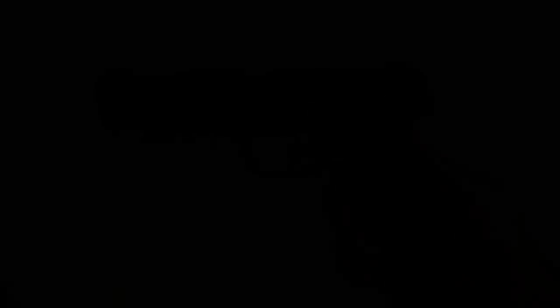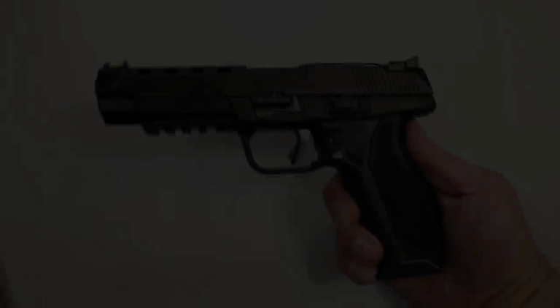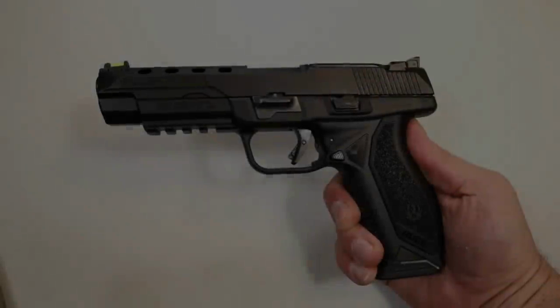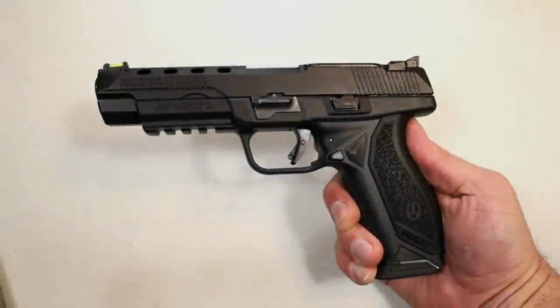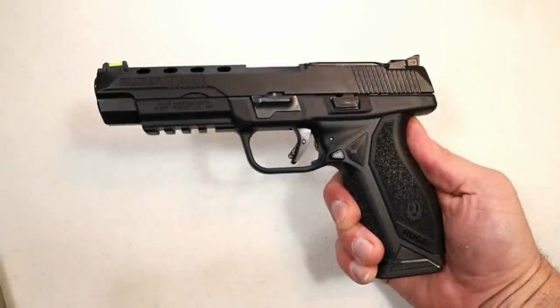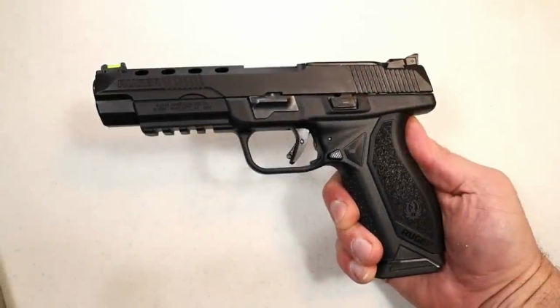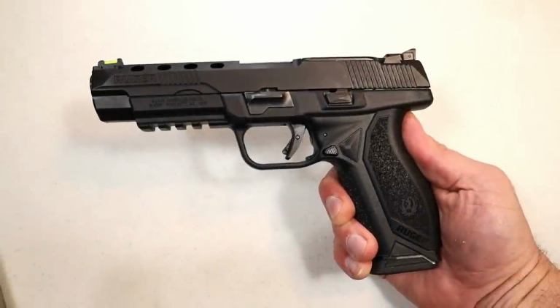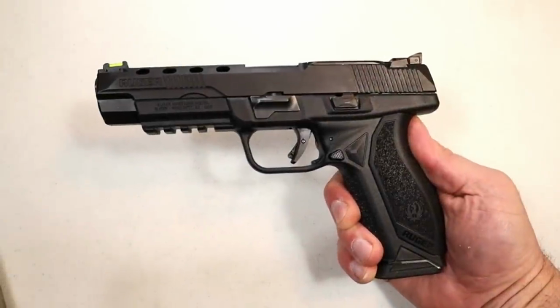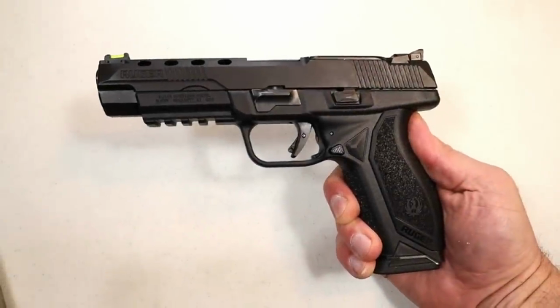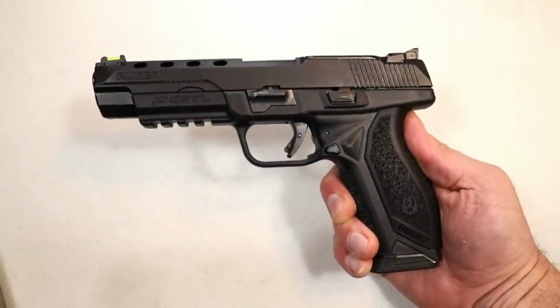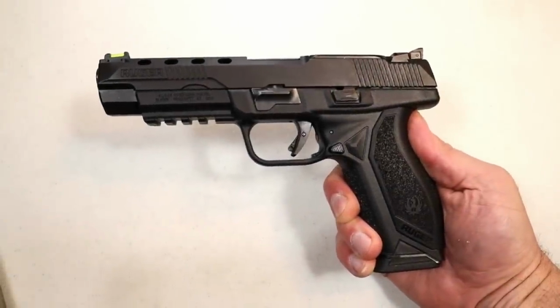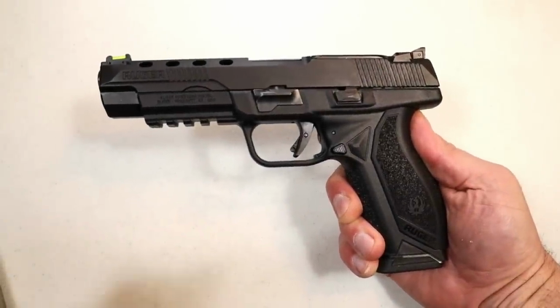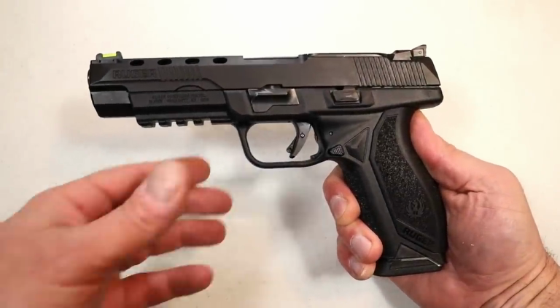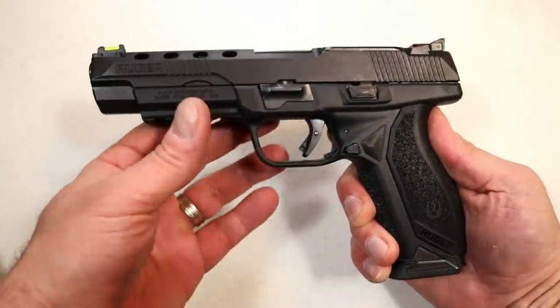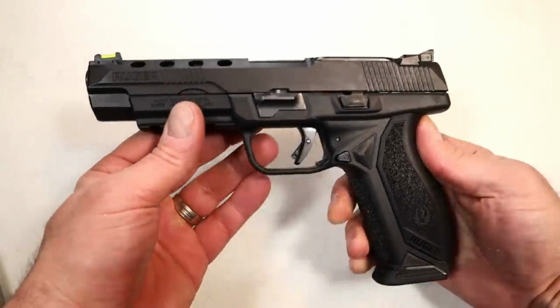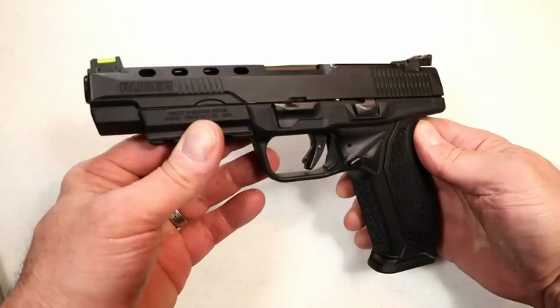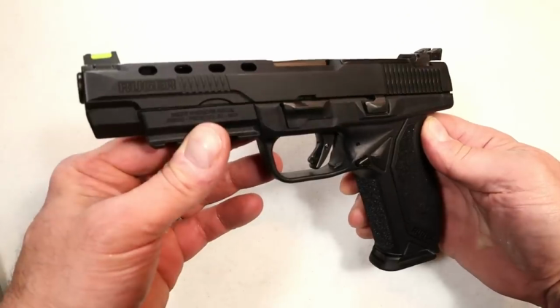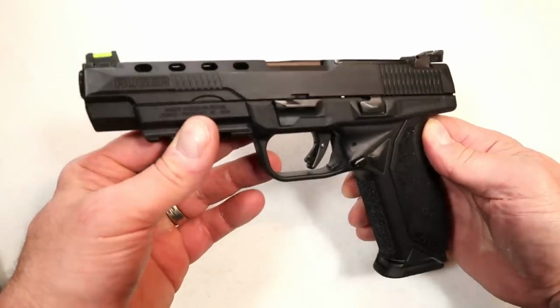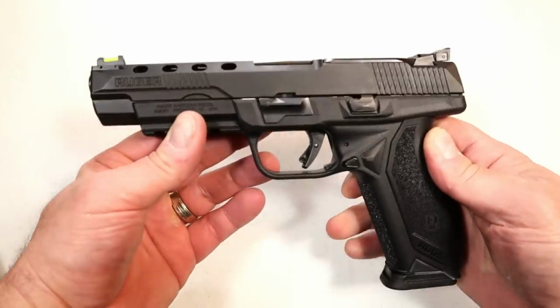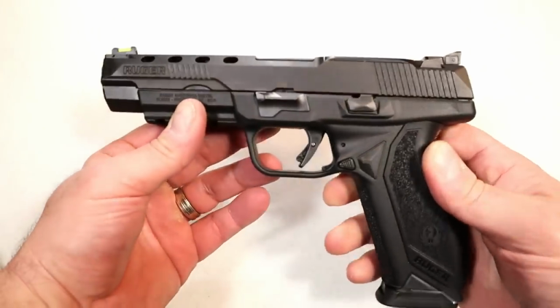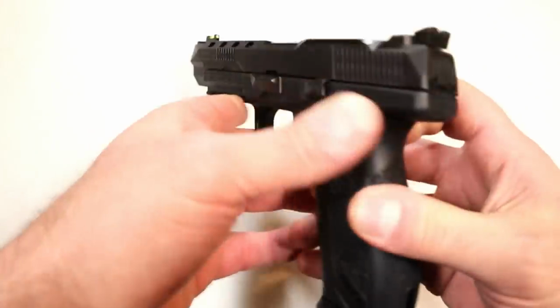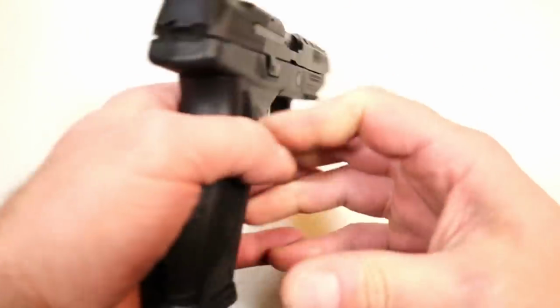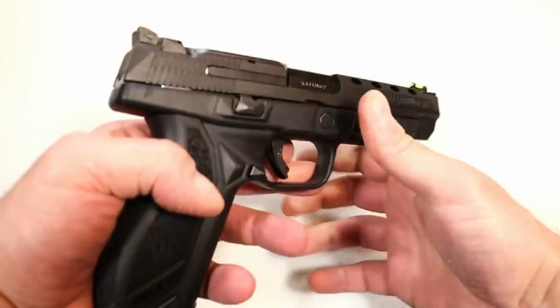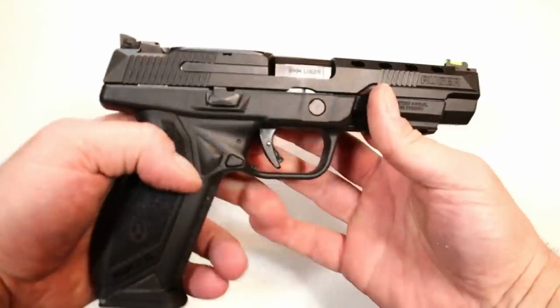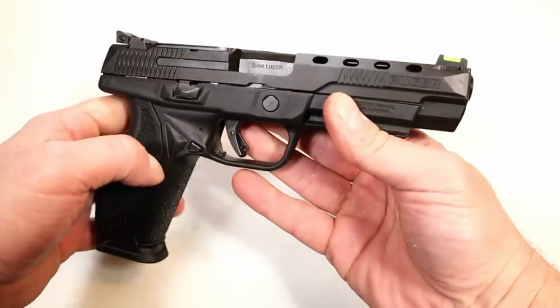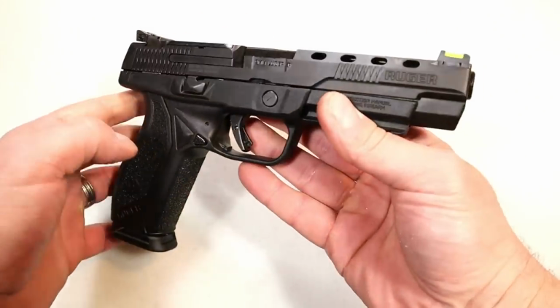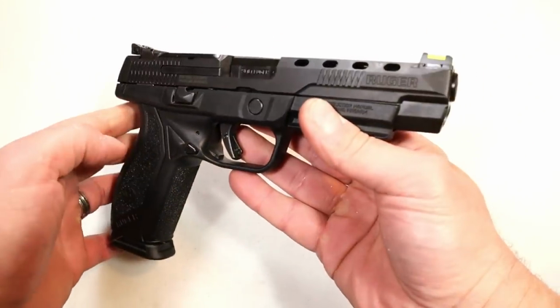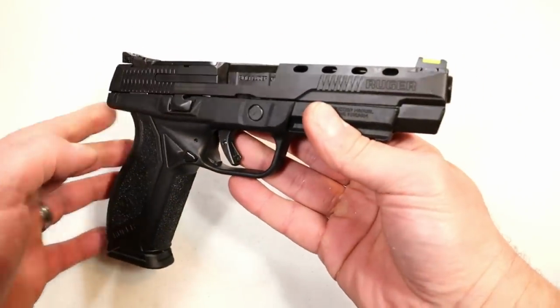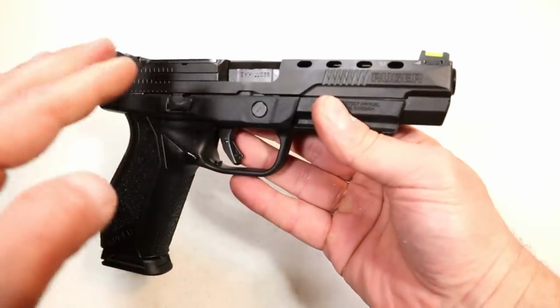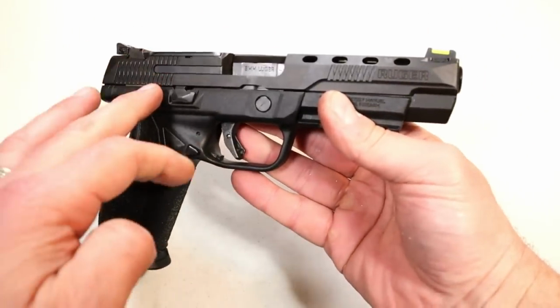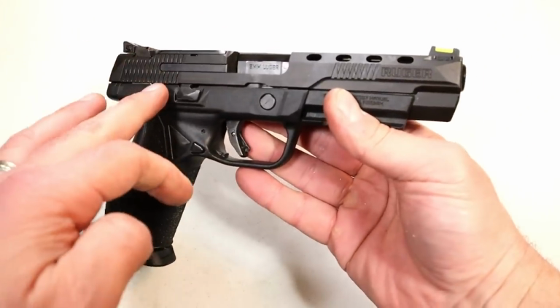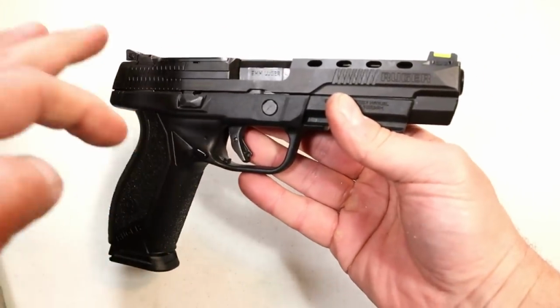Hey there friends, thanks for checking in. Today we're looking at Ruger's newest release — the Ruger American Competition model, made for competition.